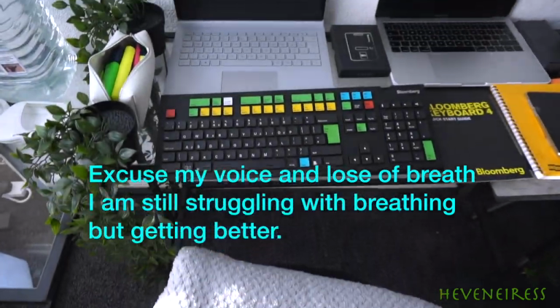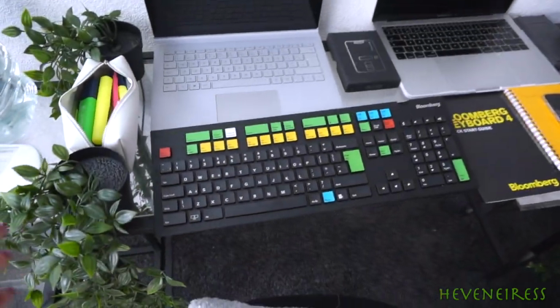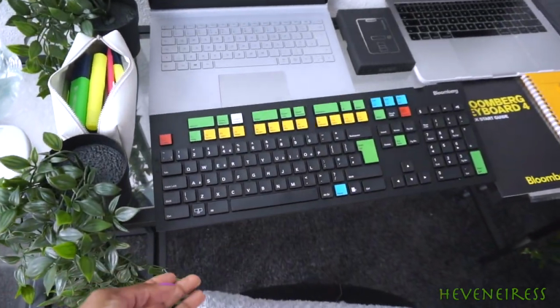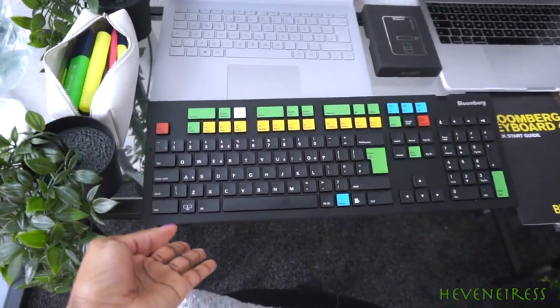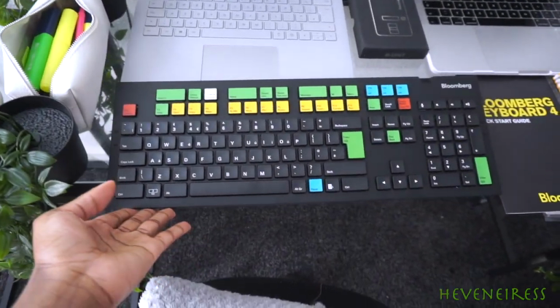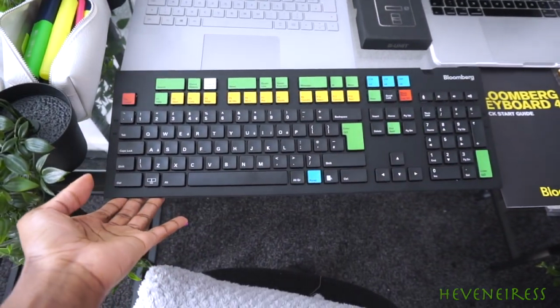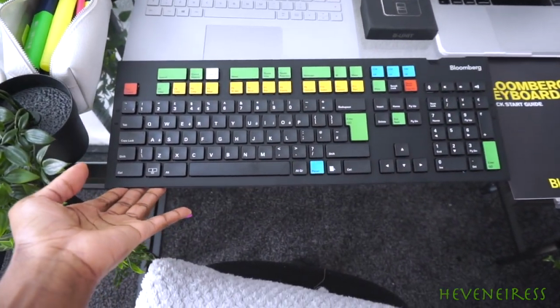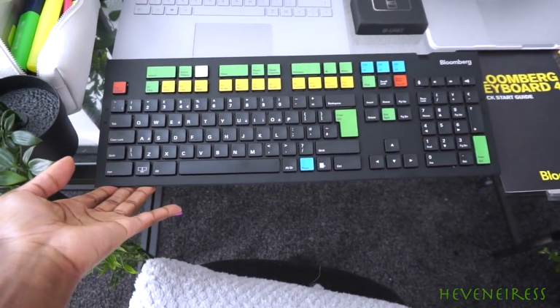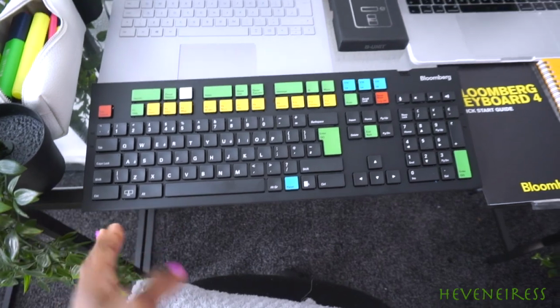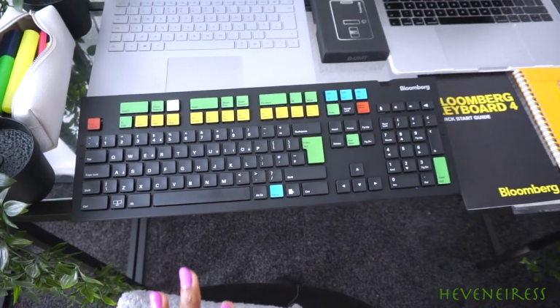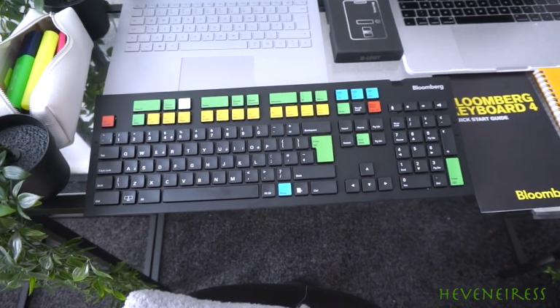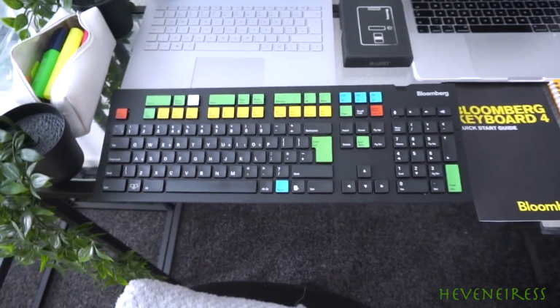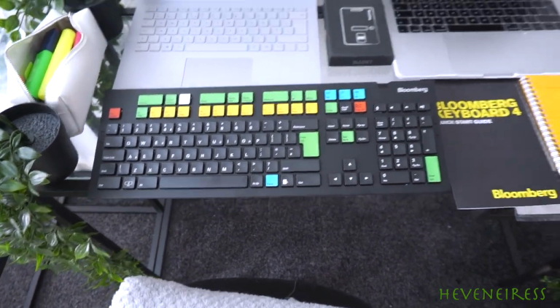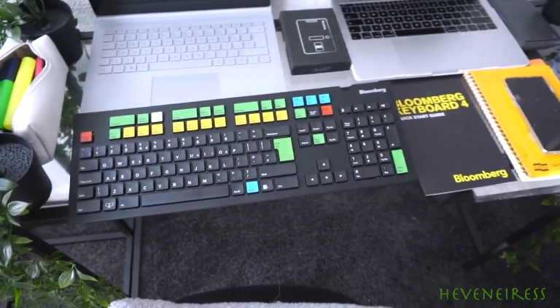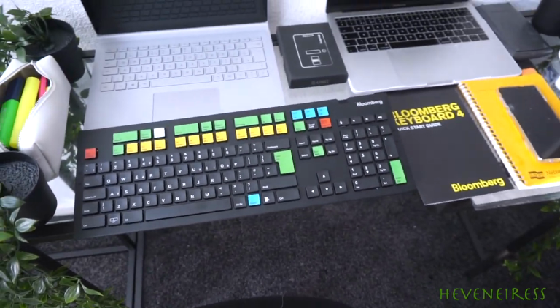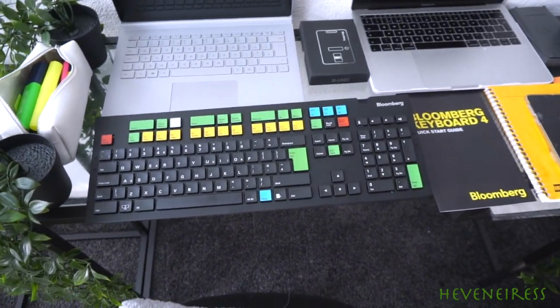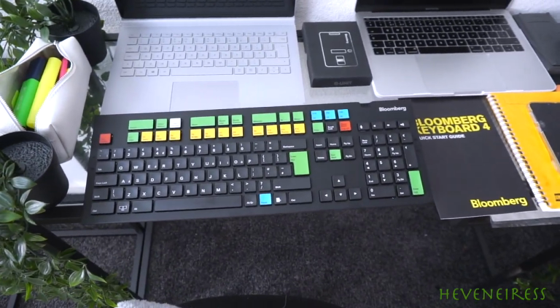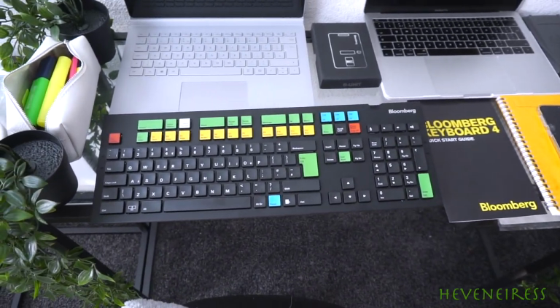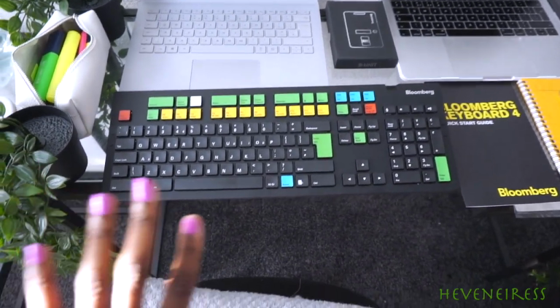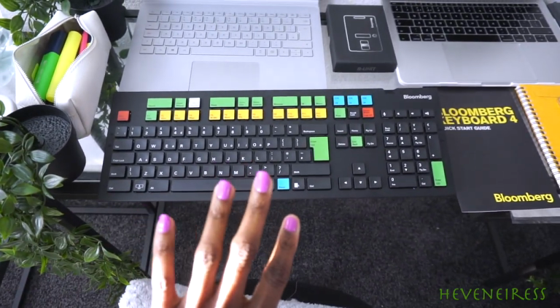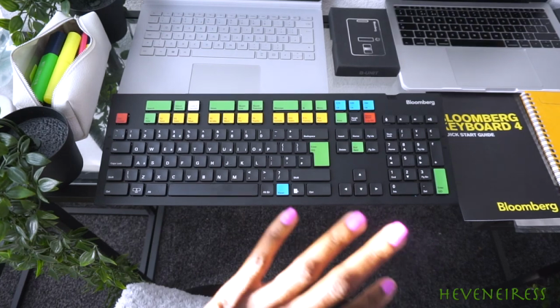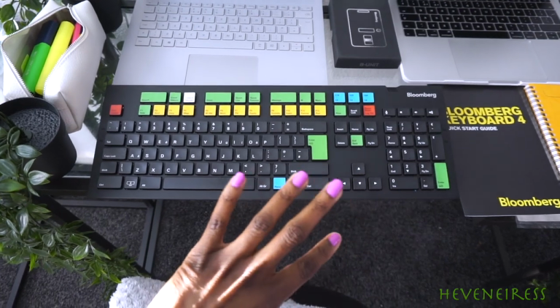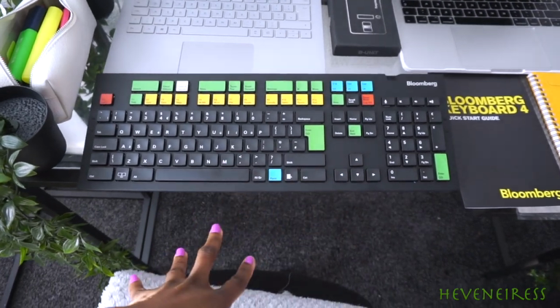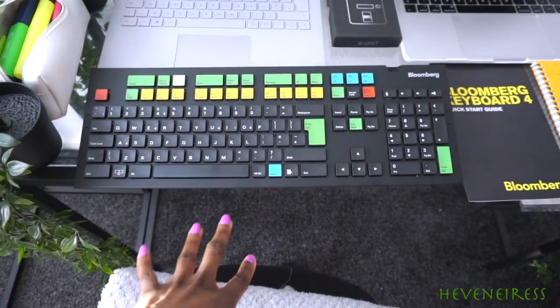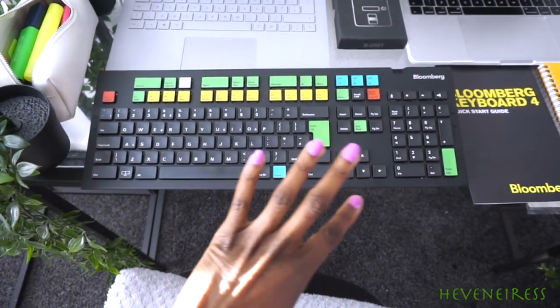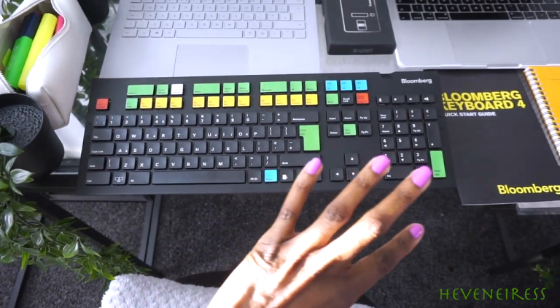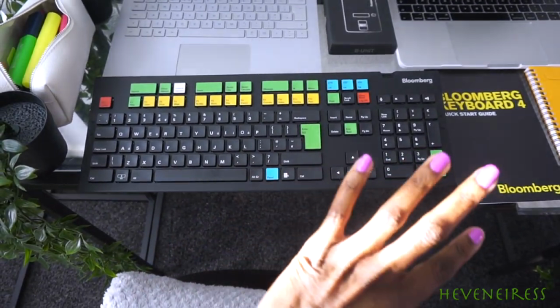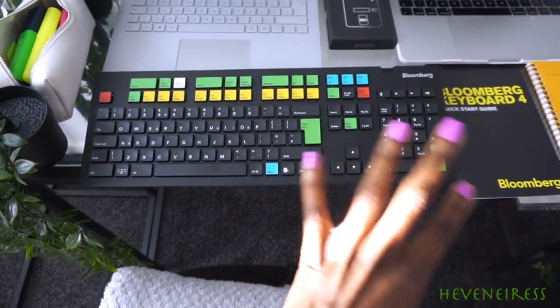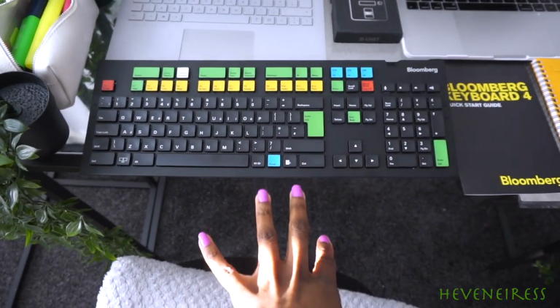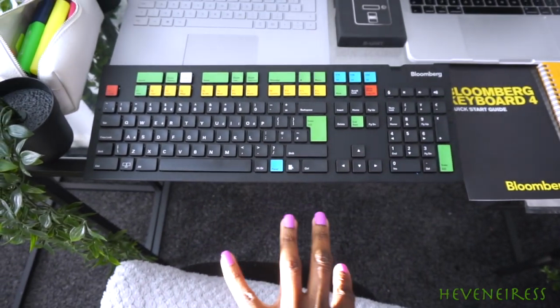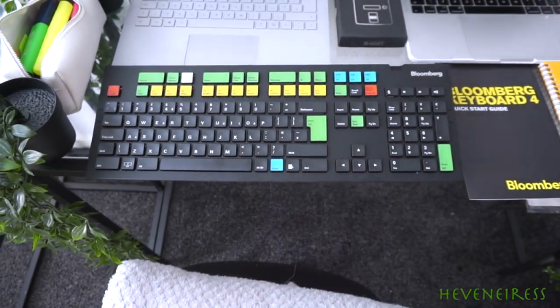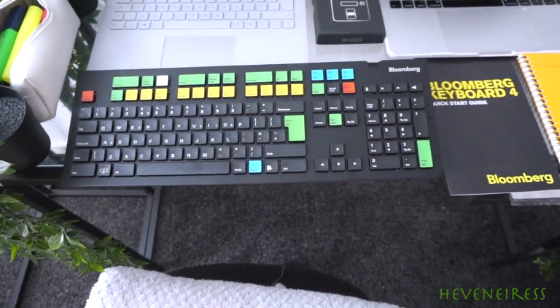I have my Bloomberg keyboard. As you know, I work as an investment banker and so I need to keep up to date with what's going on in the markets, as I will be trading assets for my clients.